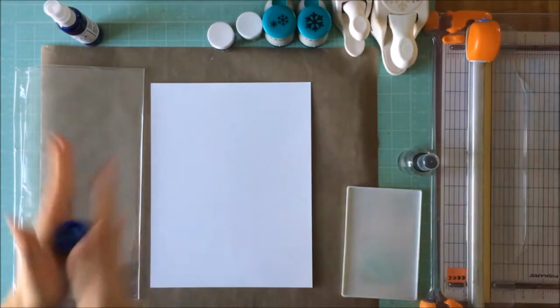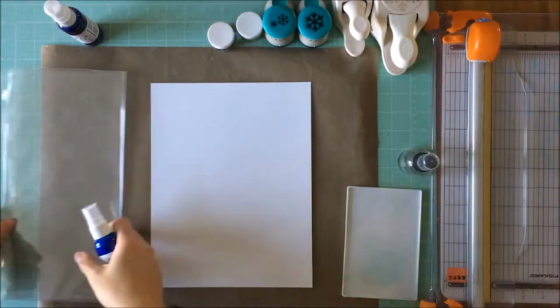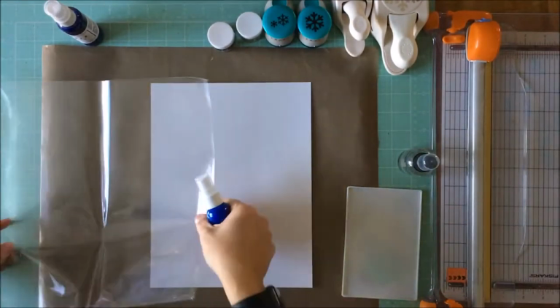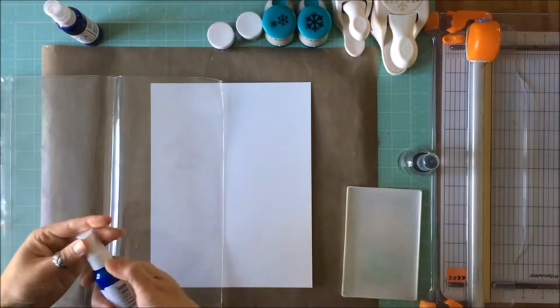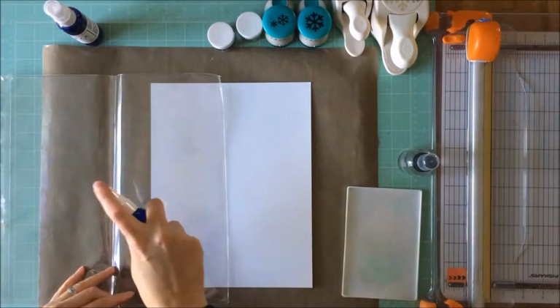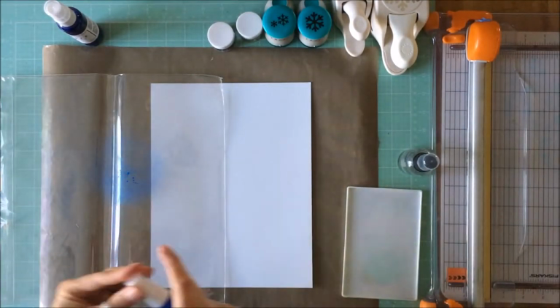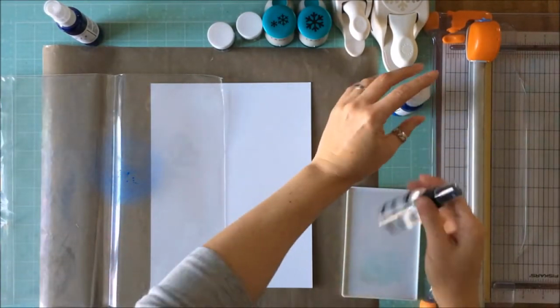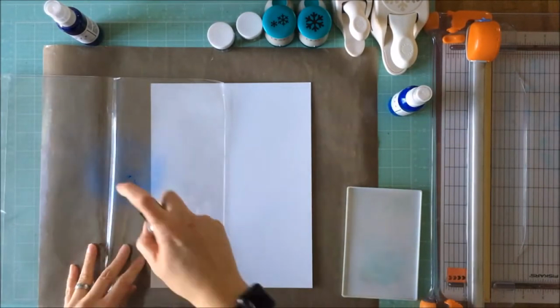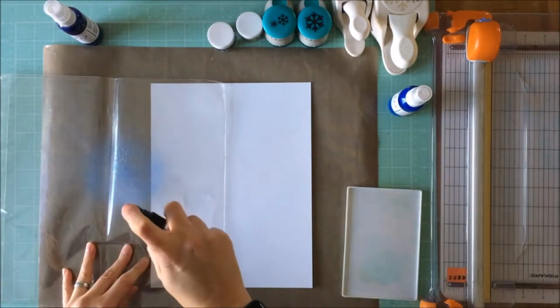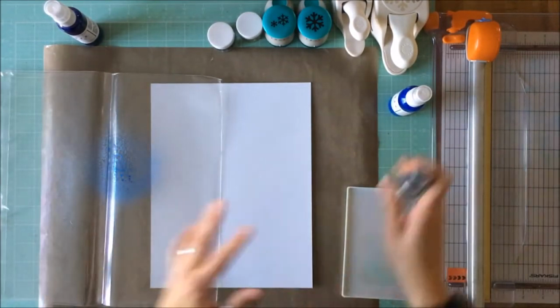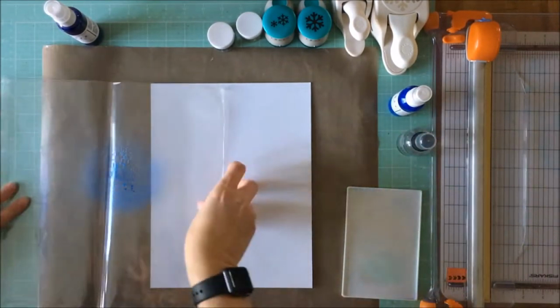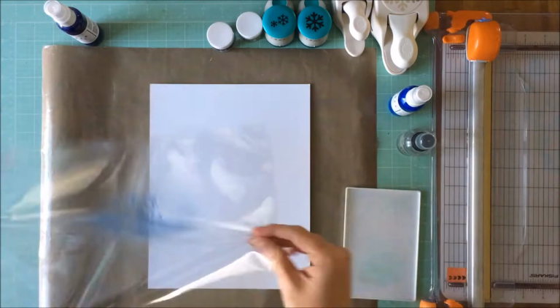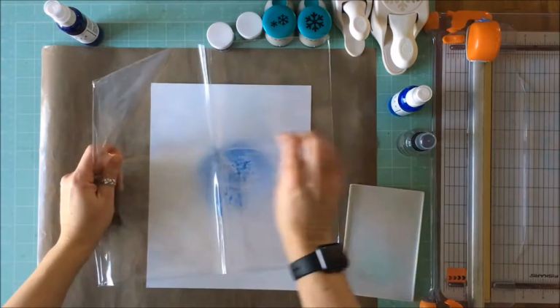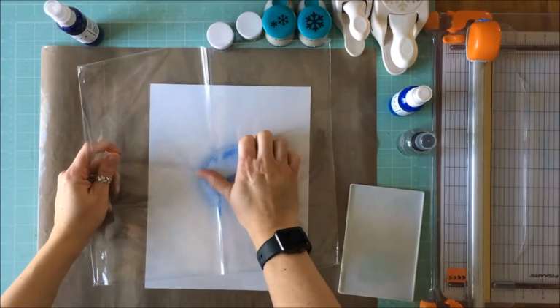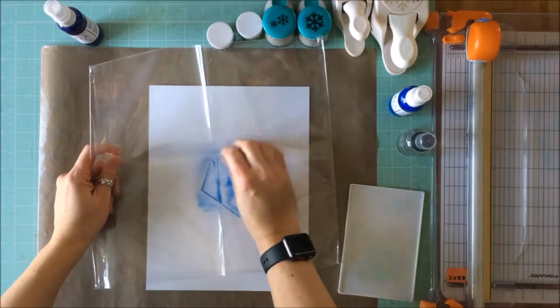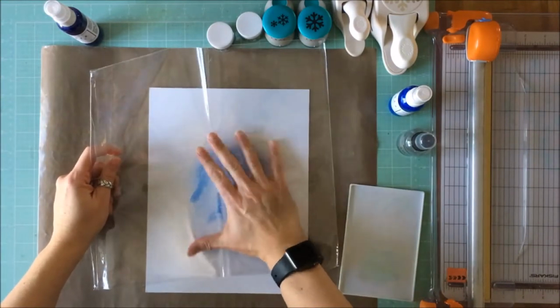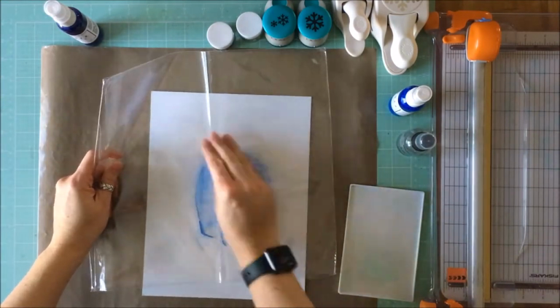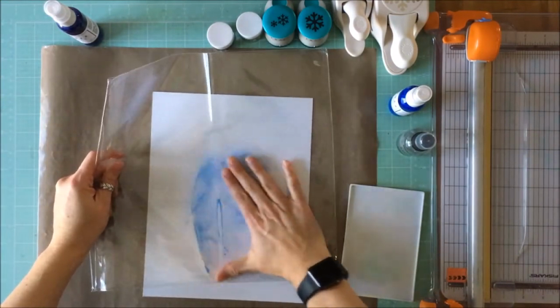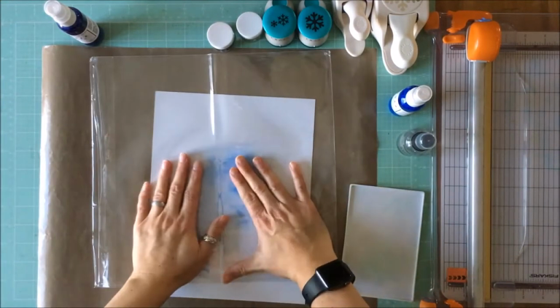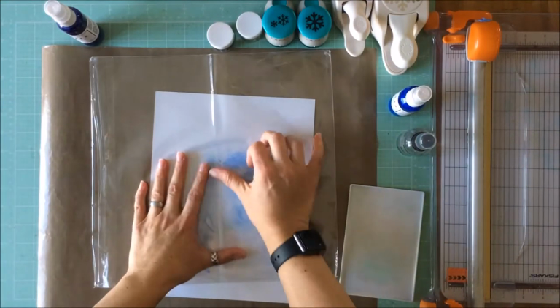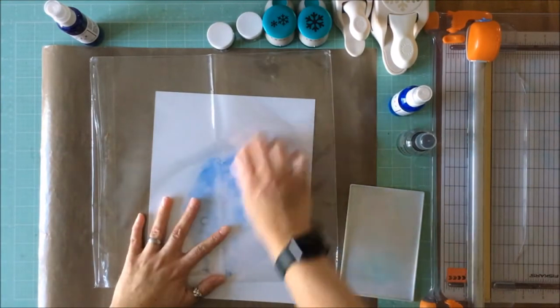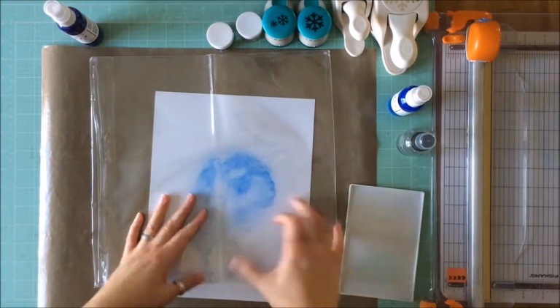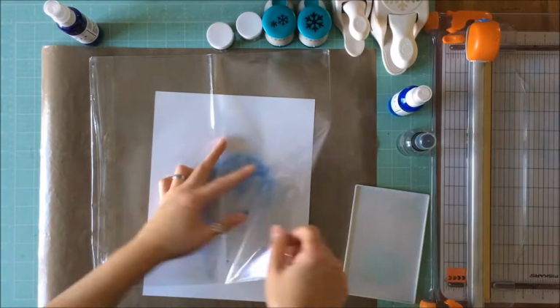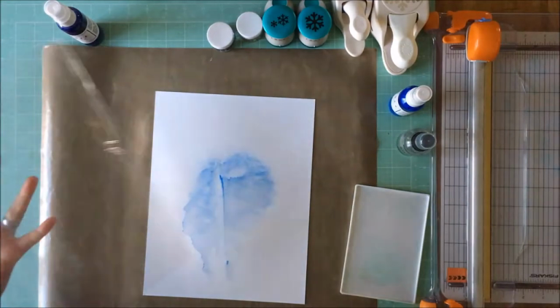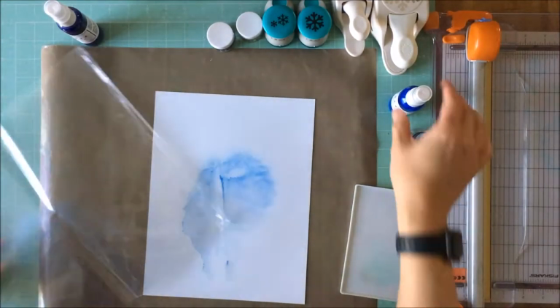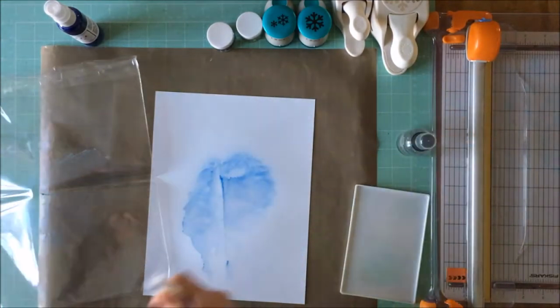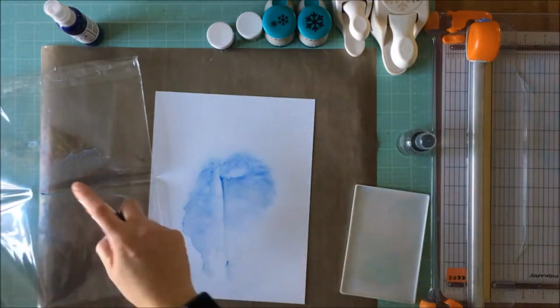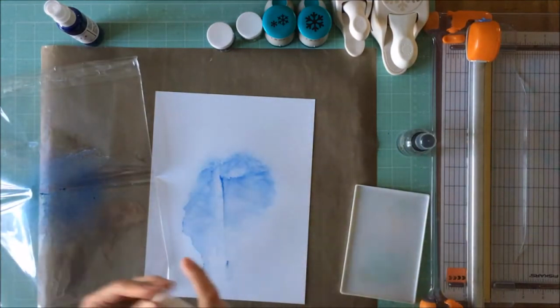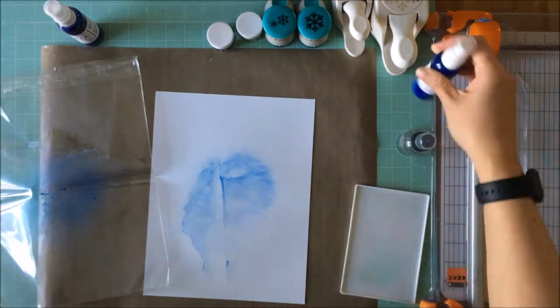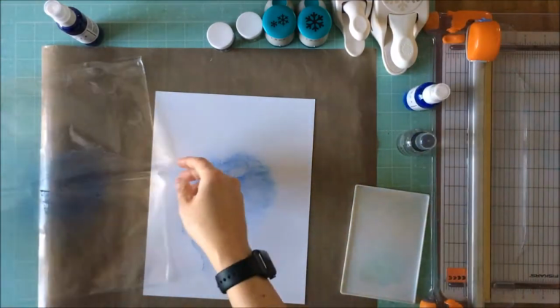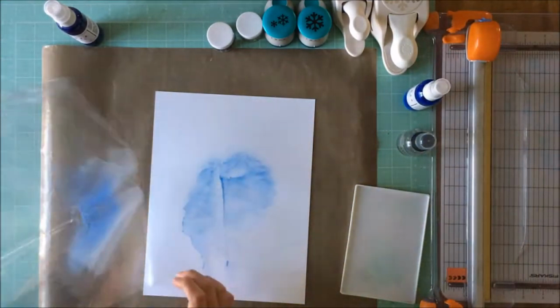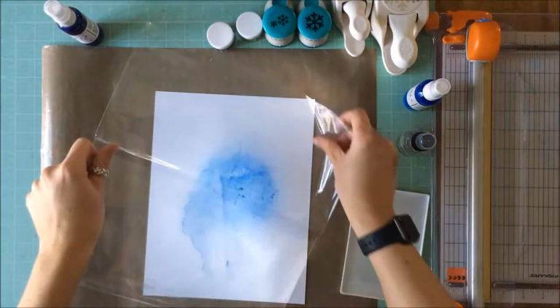The theme this month is tools and so I am using, as you can see on my desk, snowflake punches. I'm going to teach you how to make your own wintry mix that you can include on your layout, in your traveler's notebooks, or even in your planners.